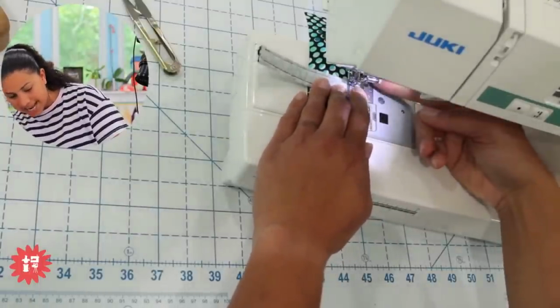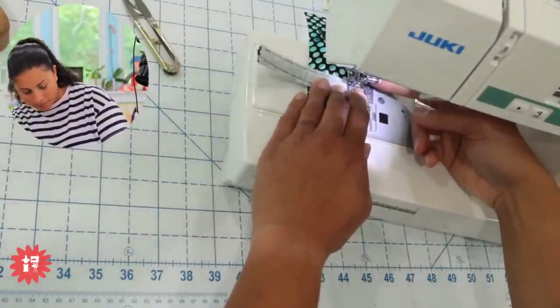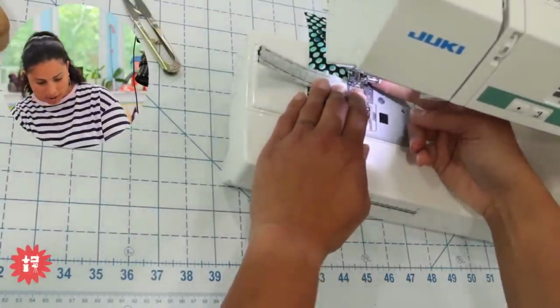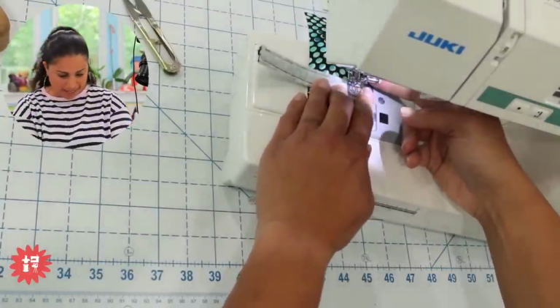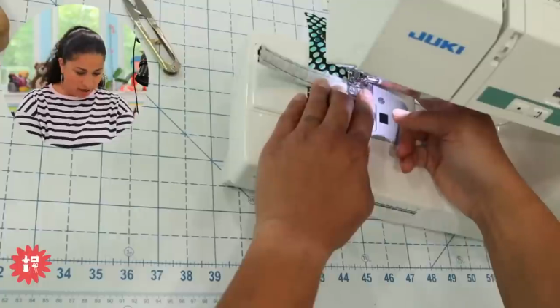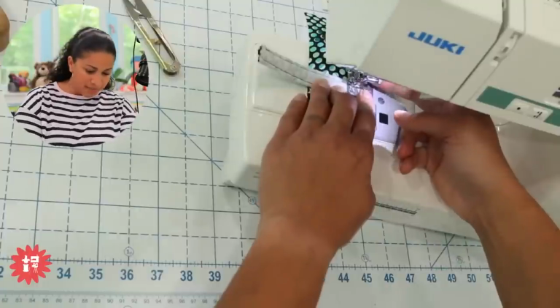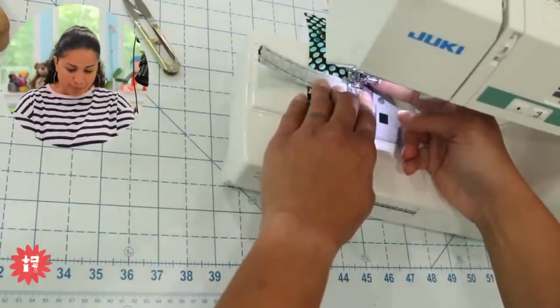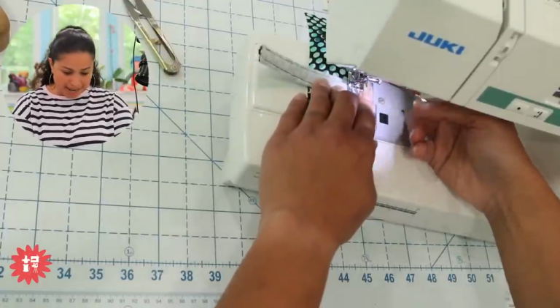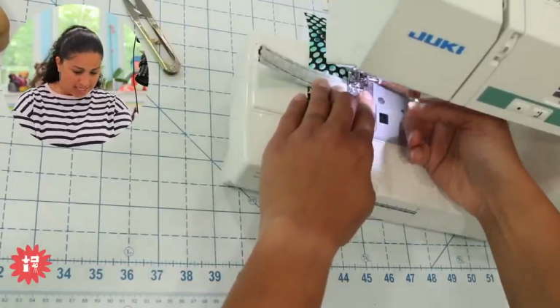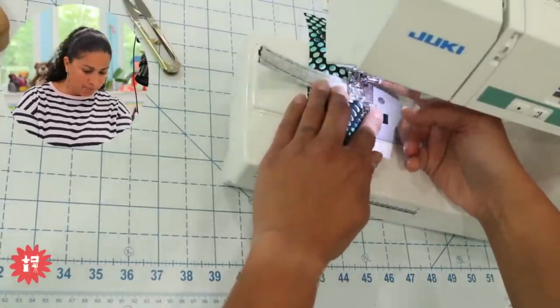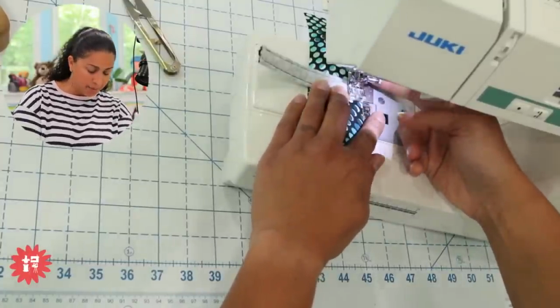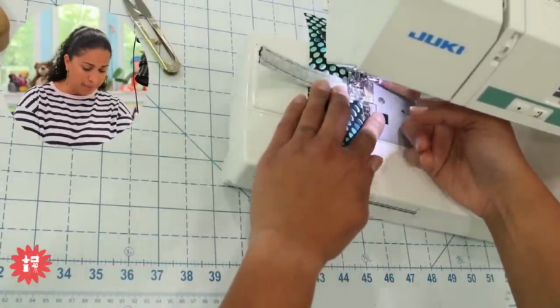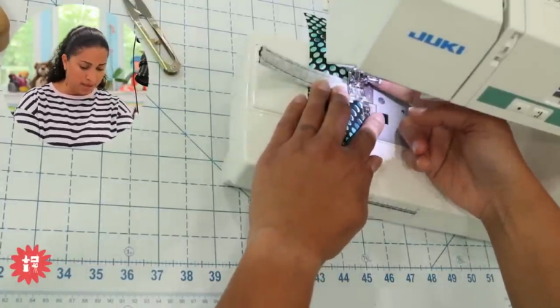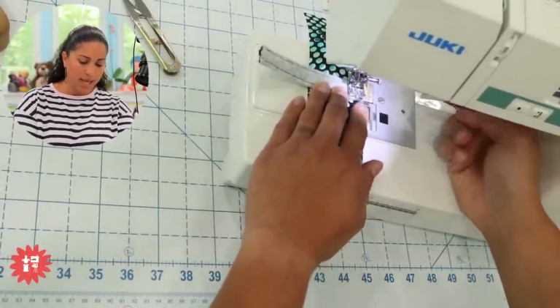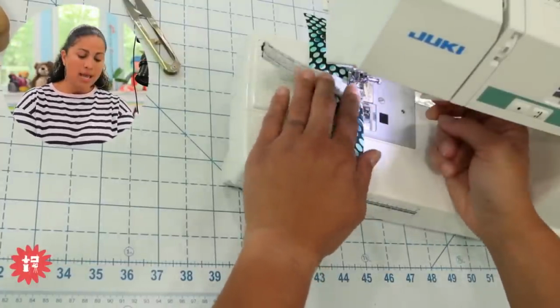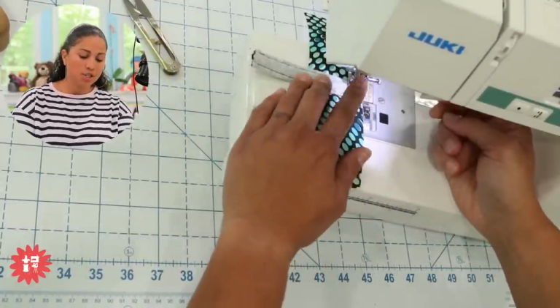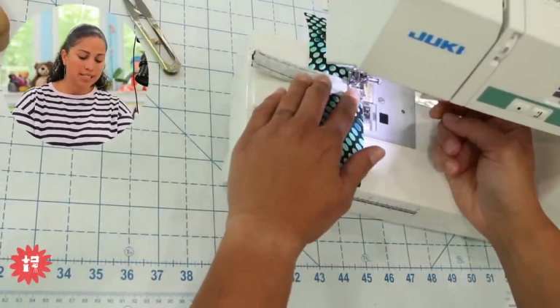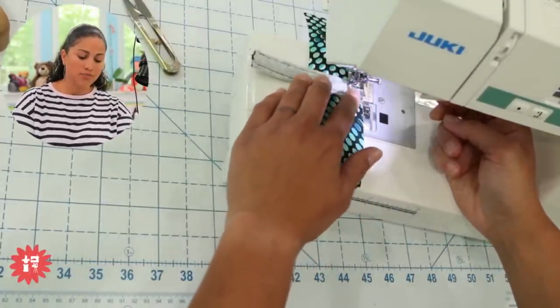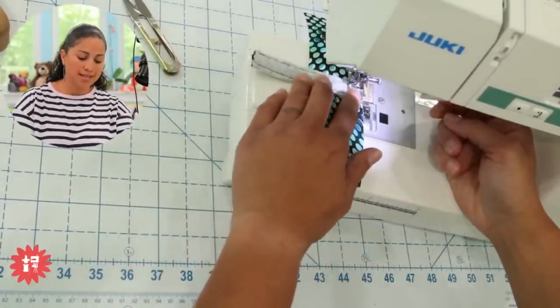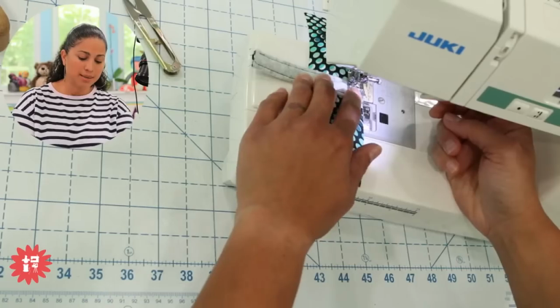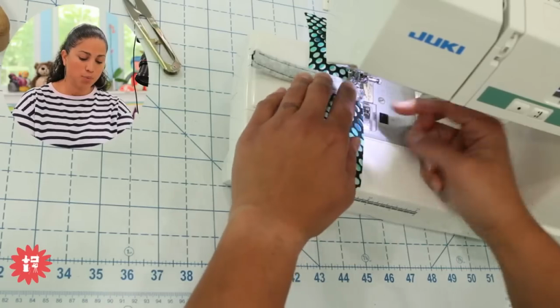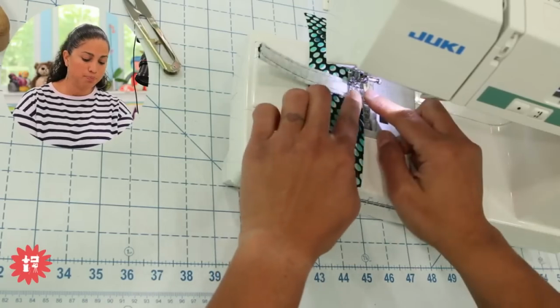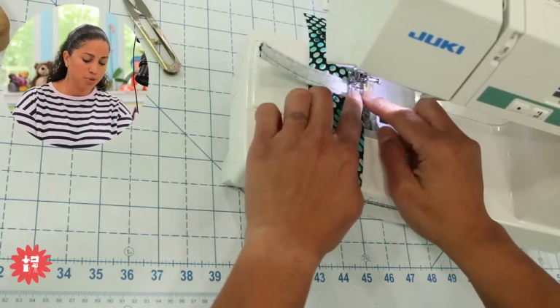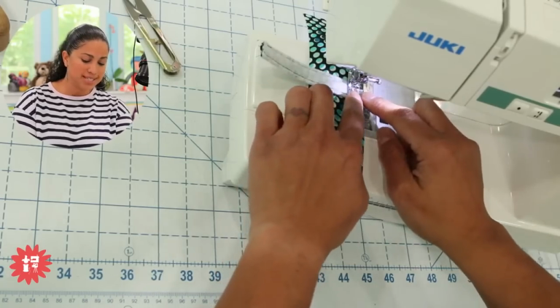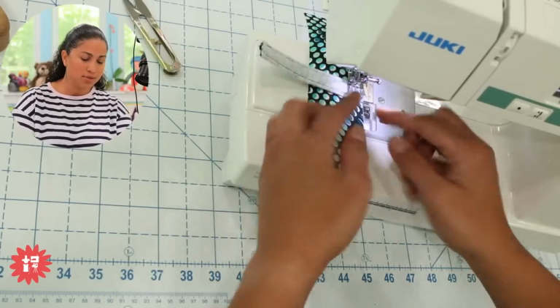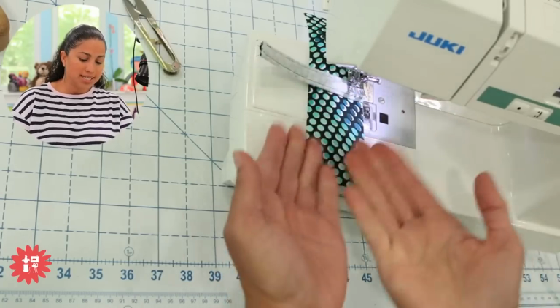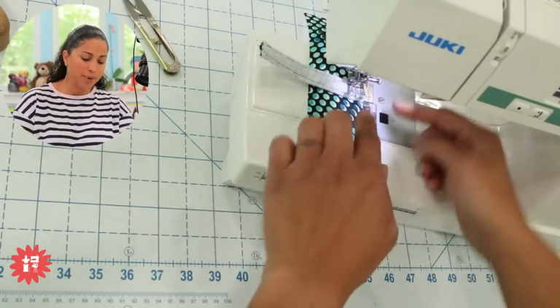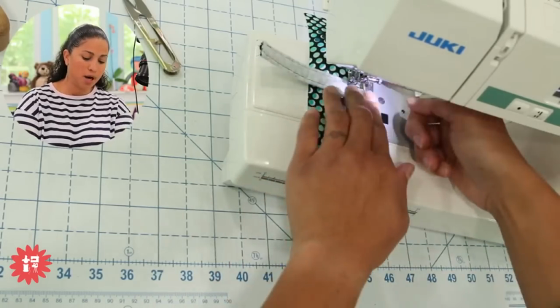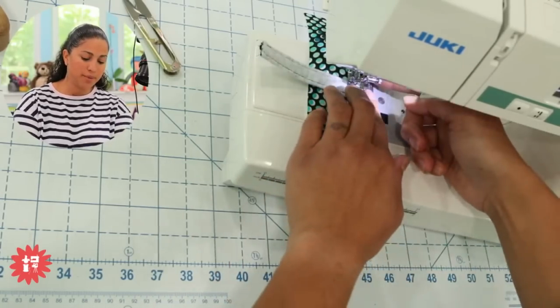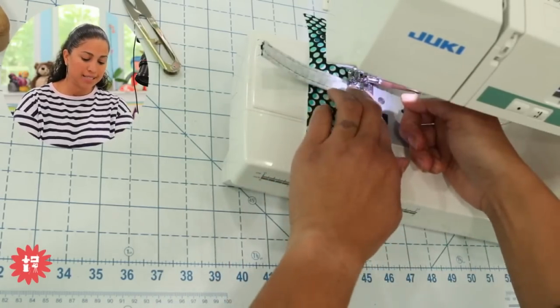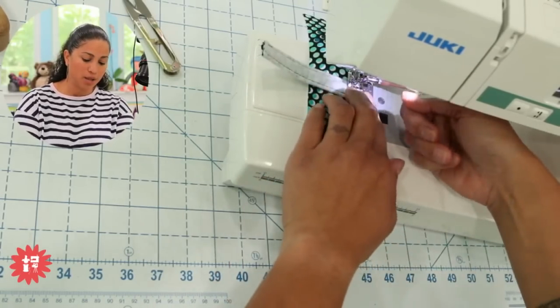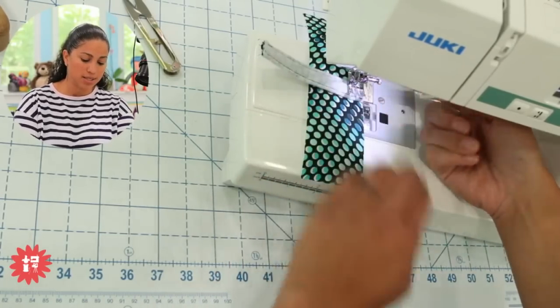I'm going to come back here and press the little black button. Notice what I did with this finger — I sometimes will pull this down to help it come up in the back, and then it locks.